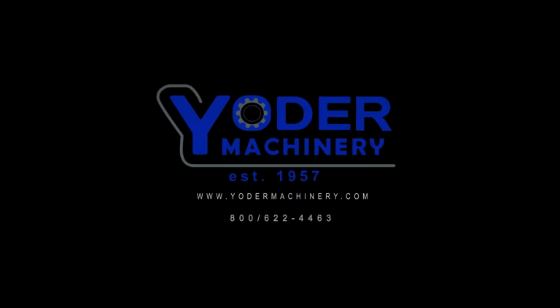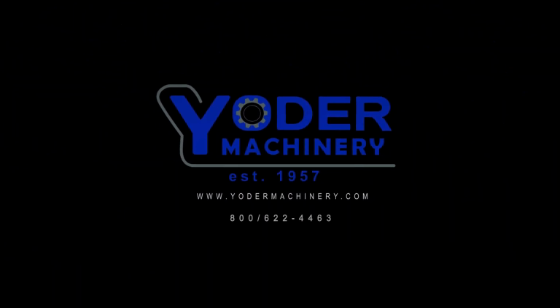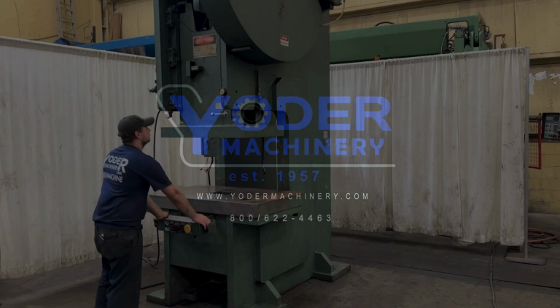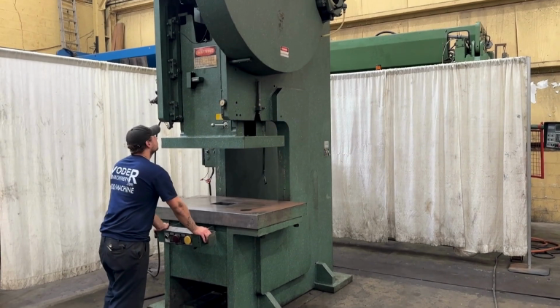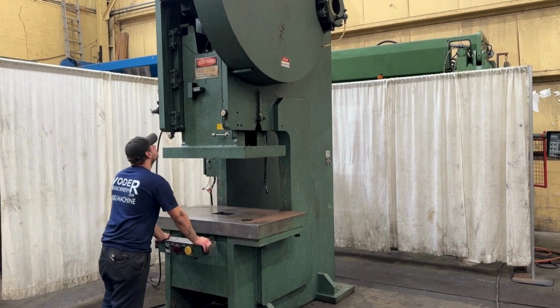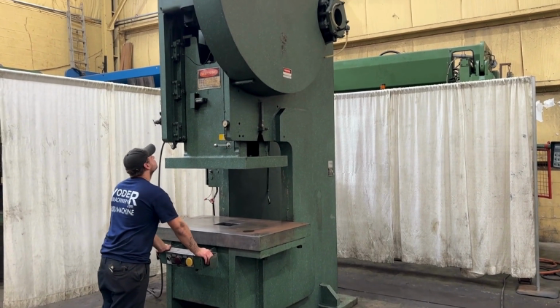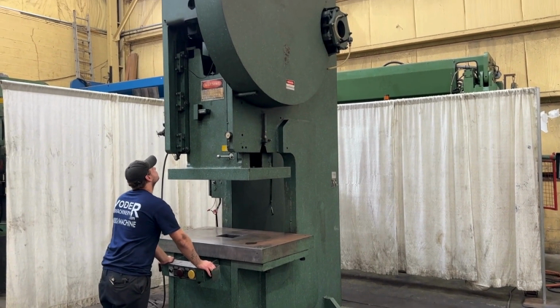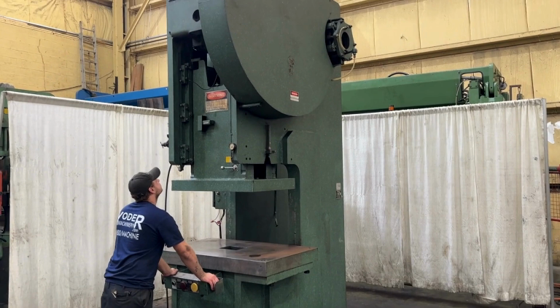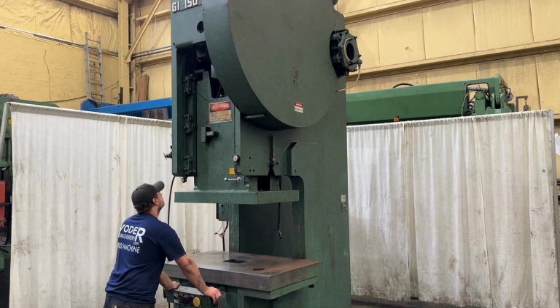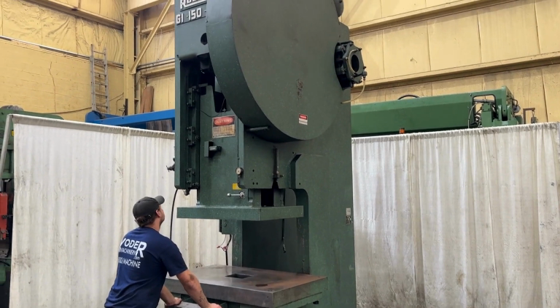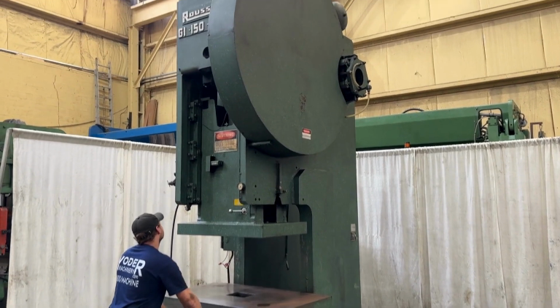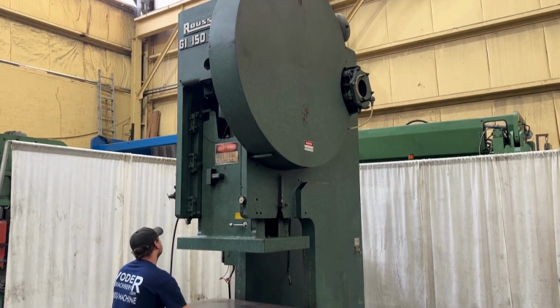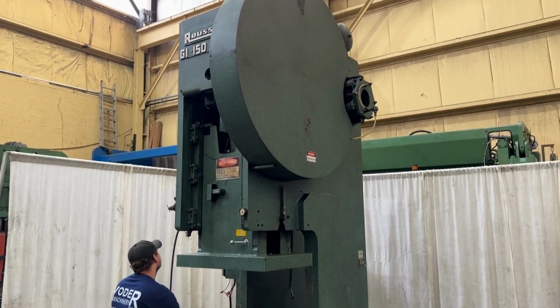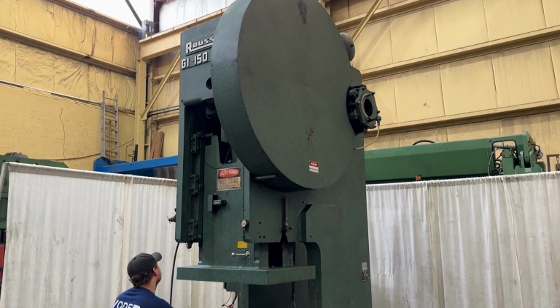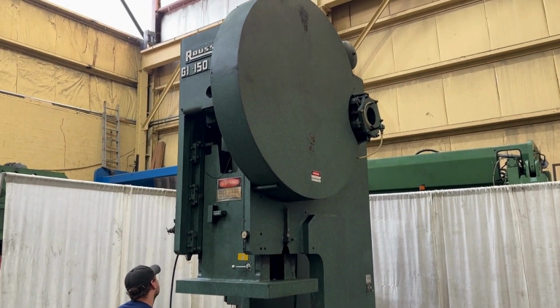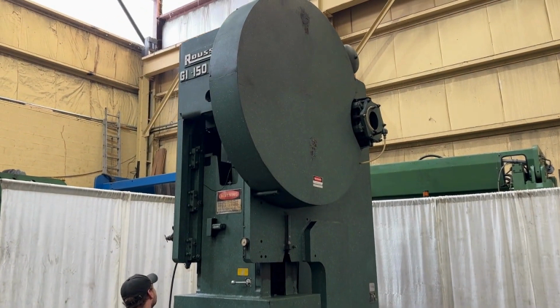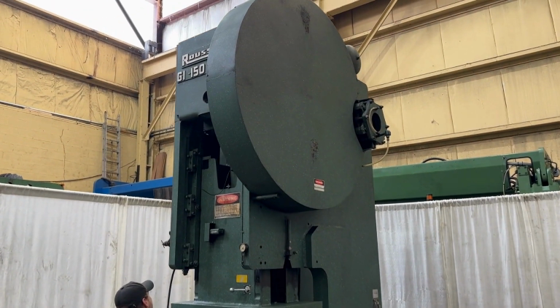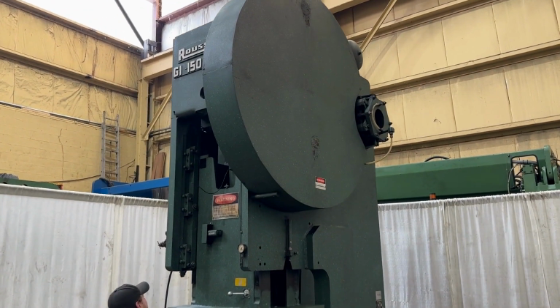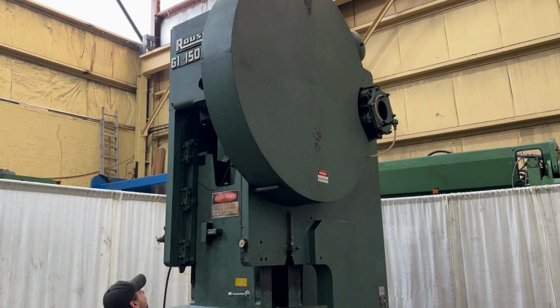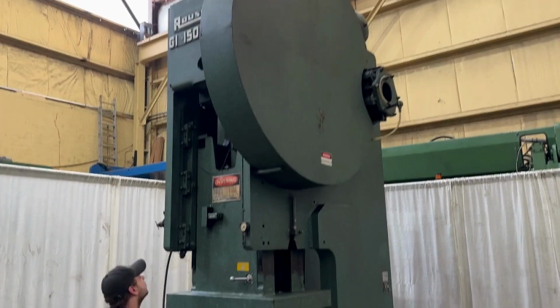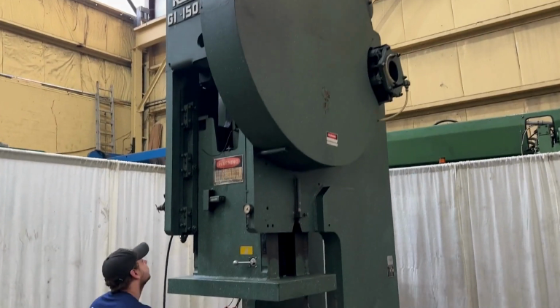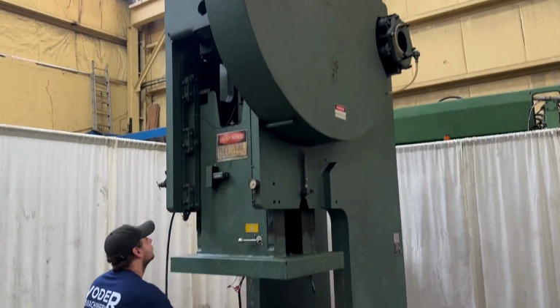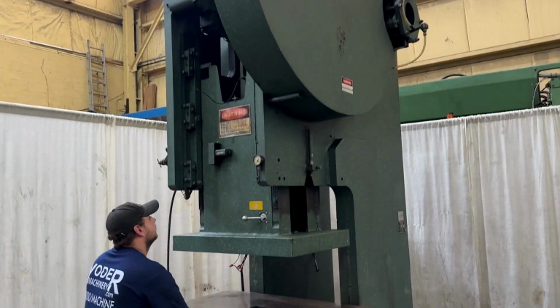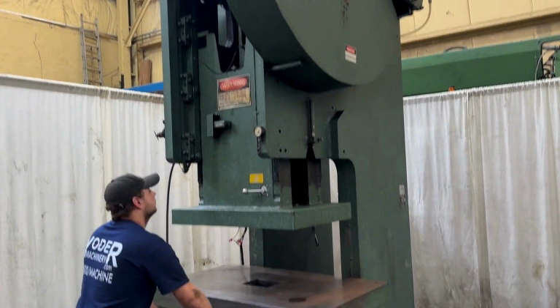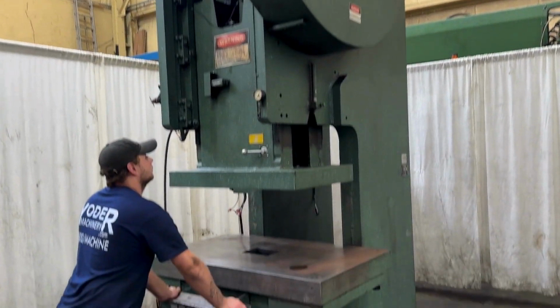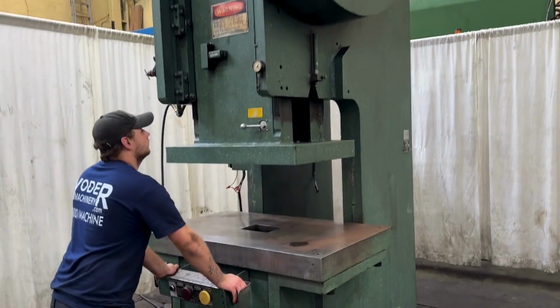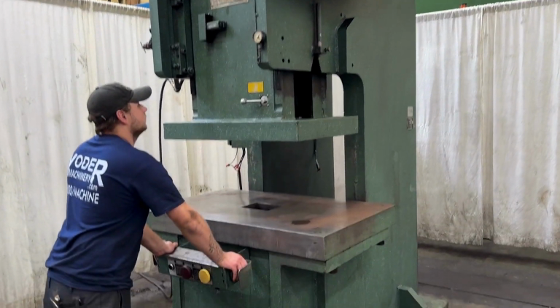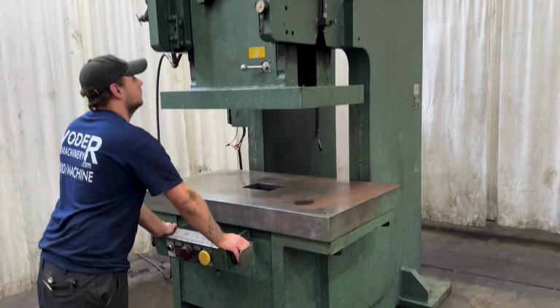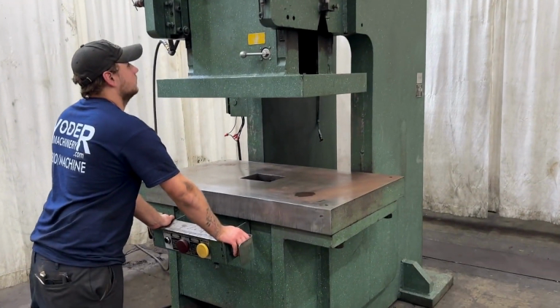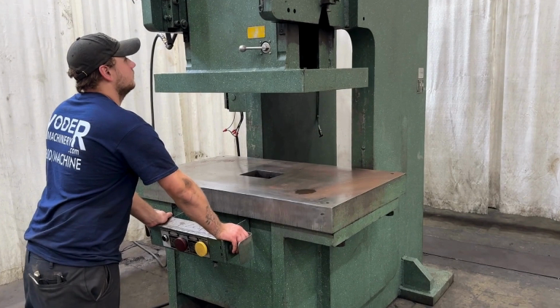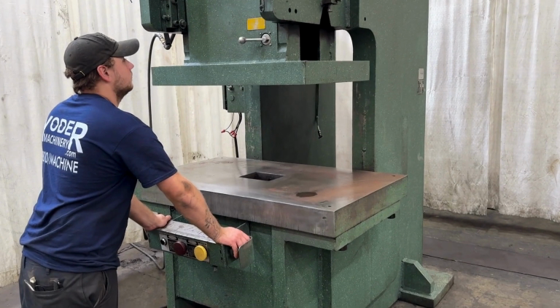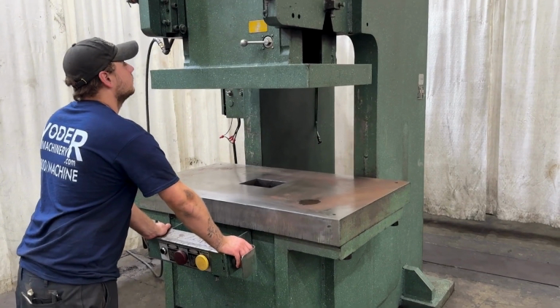50 ton Rossell cap frame press, currently running on these dual palm buttons in inching mode.